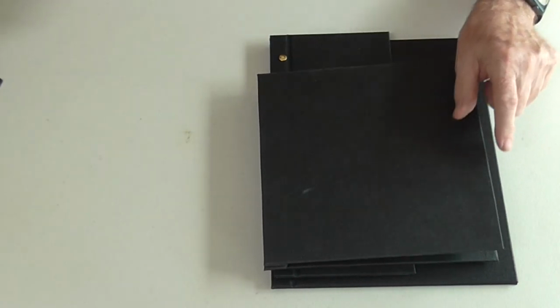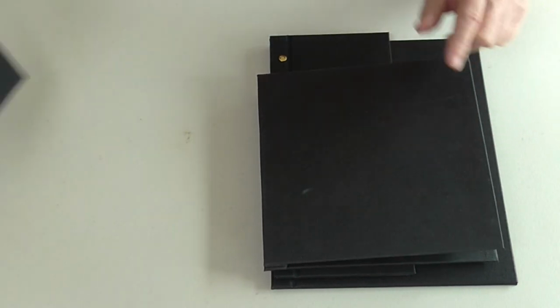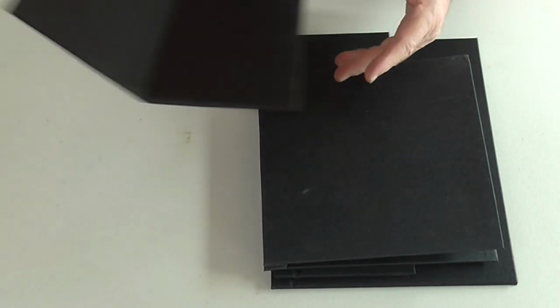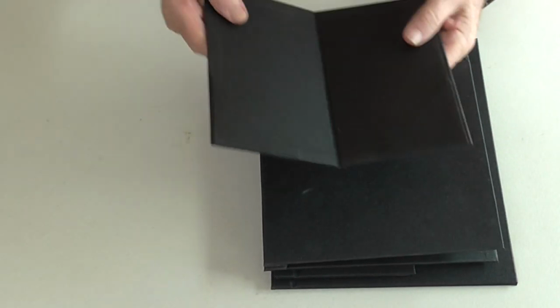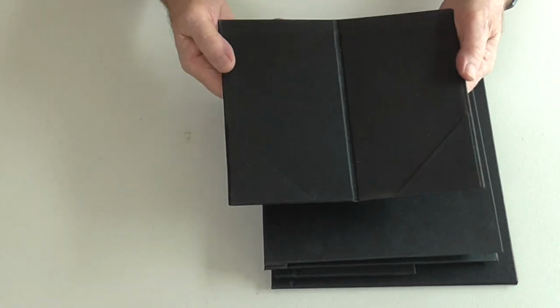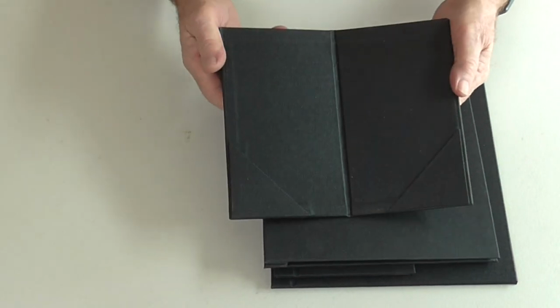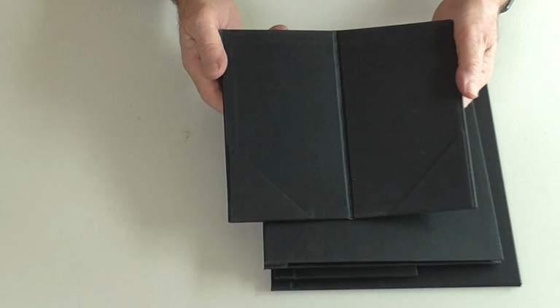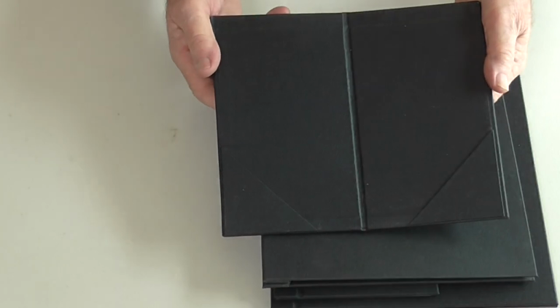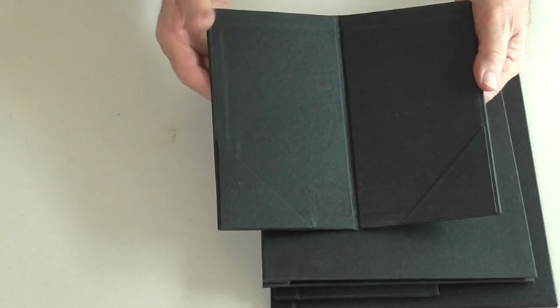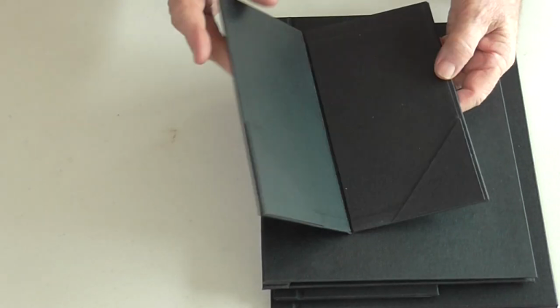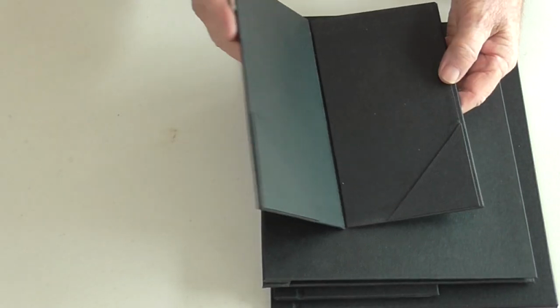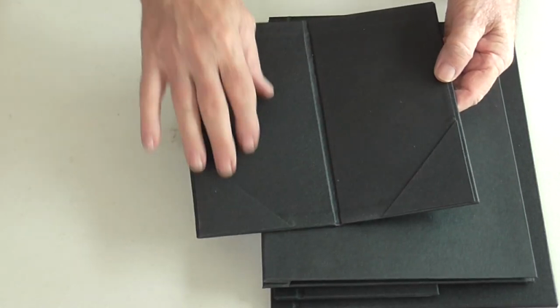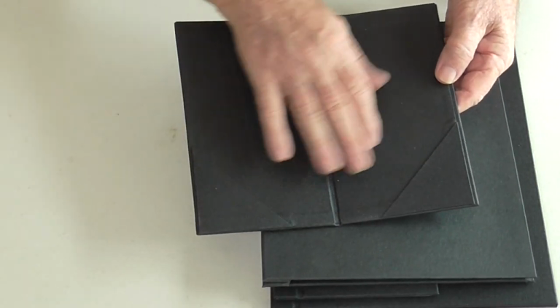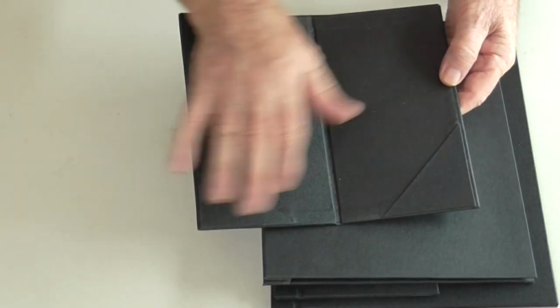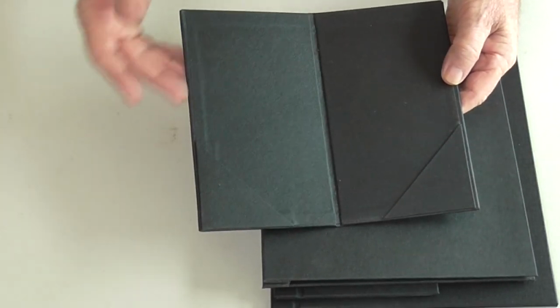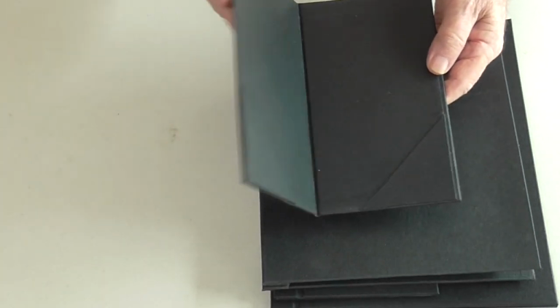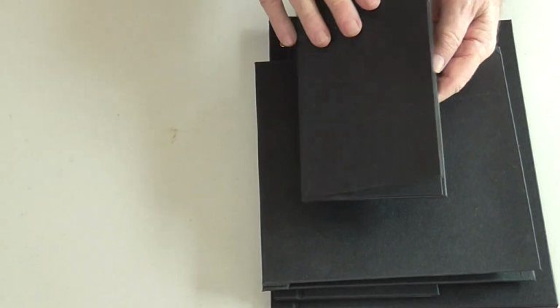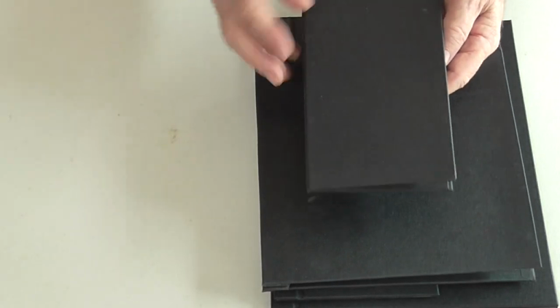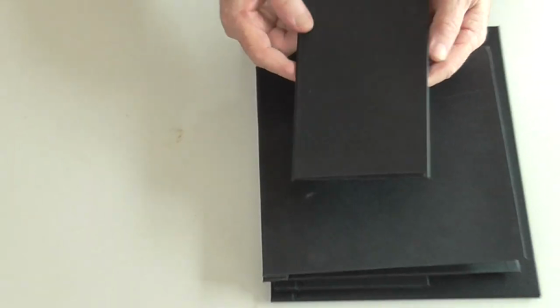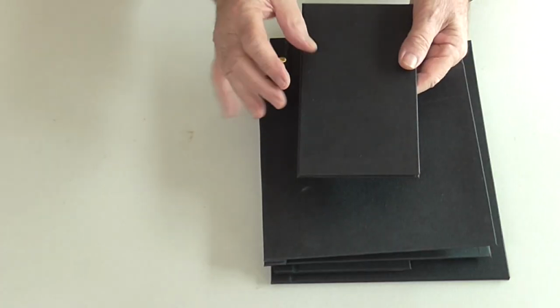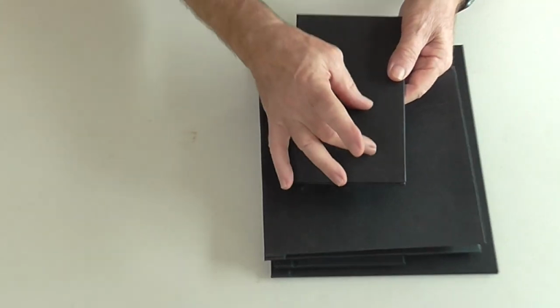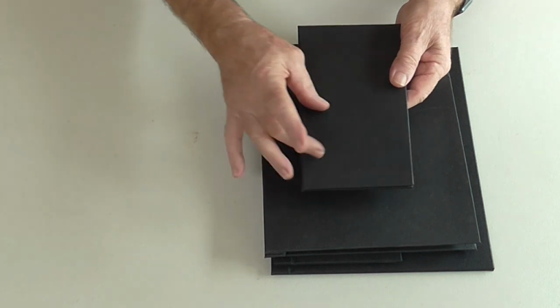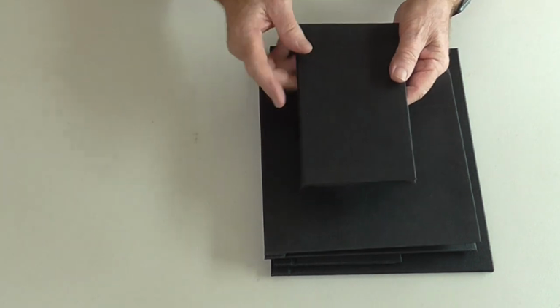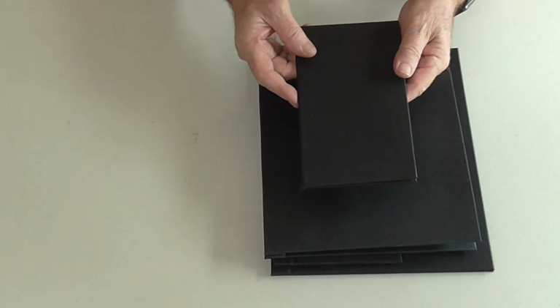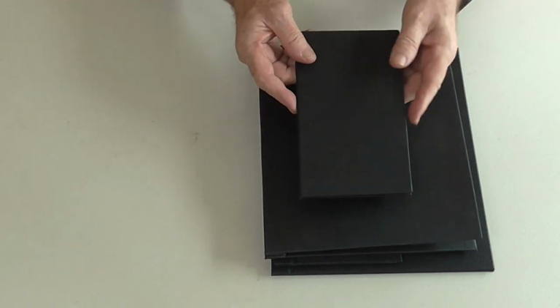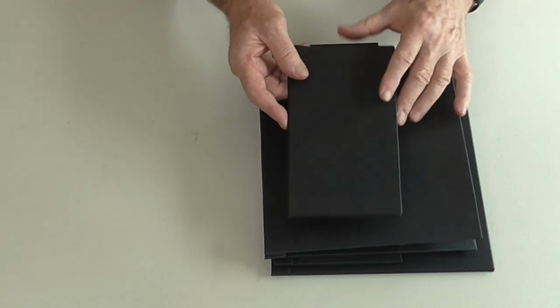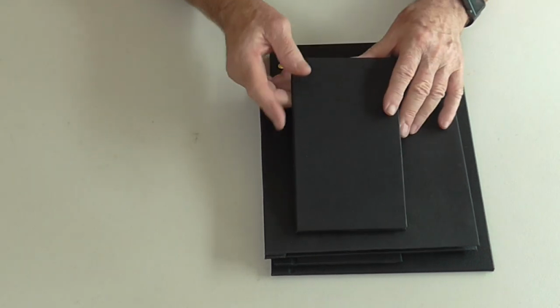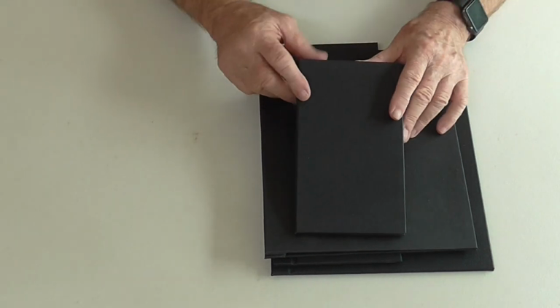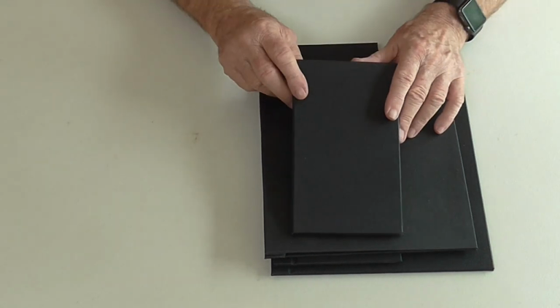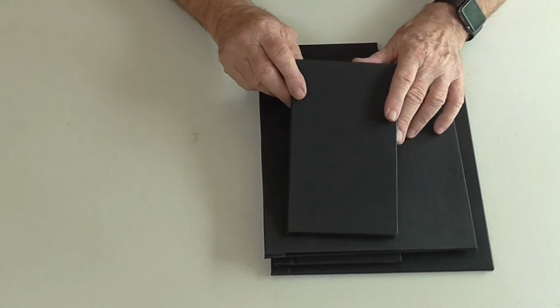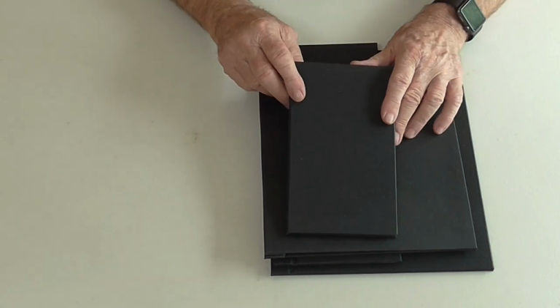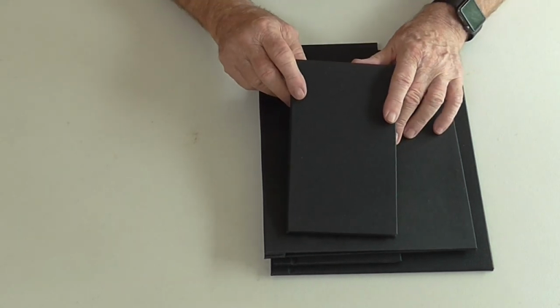We also have bill folds, the same material, to hold credit cards. Can have your logo on as well. Our Buckram range of menu covers.